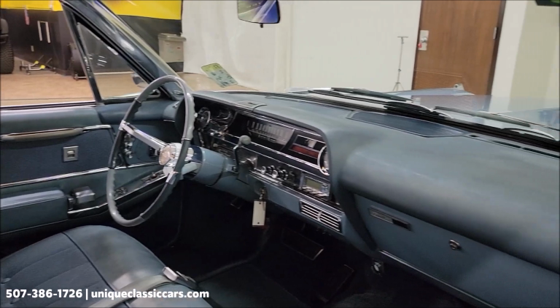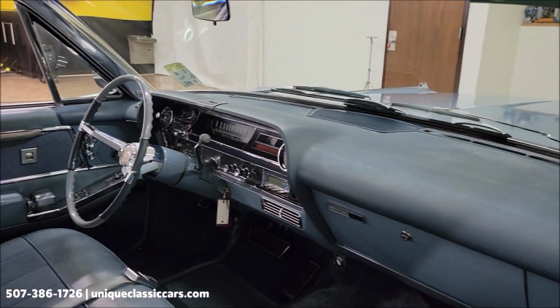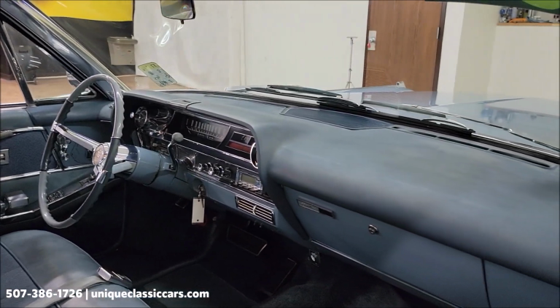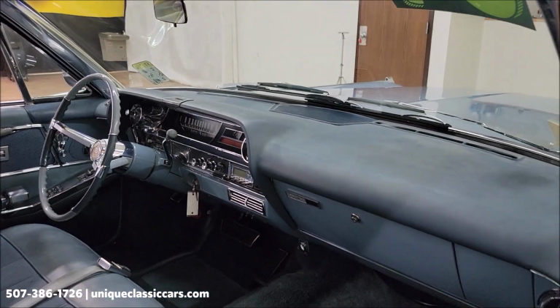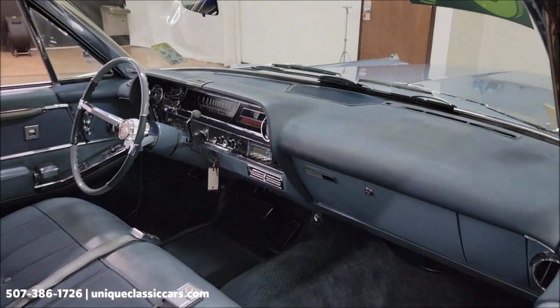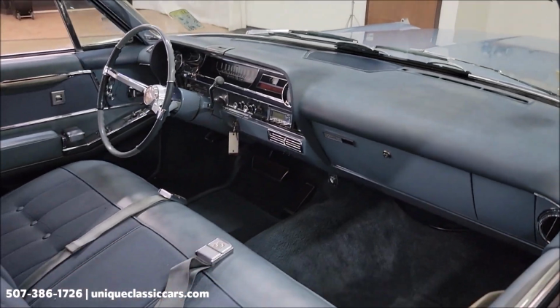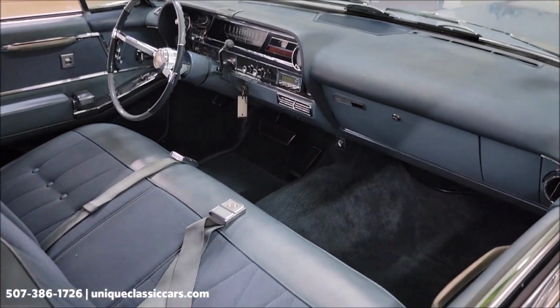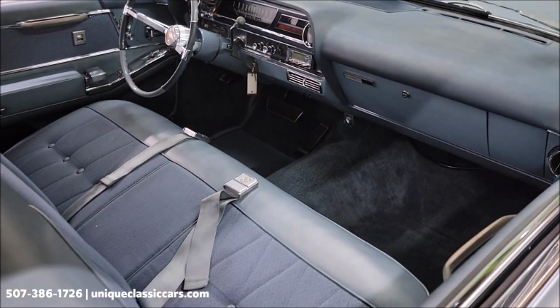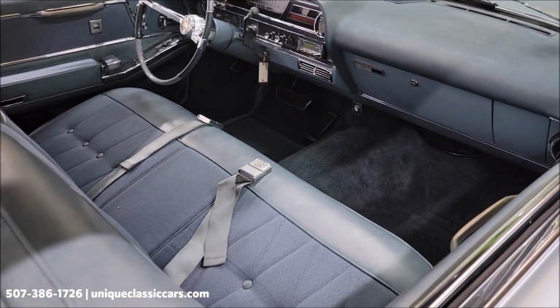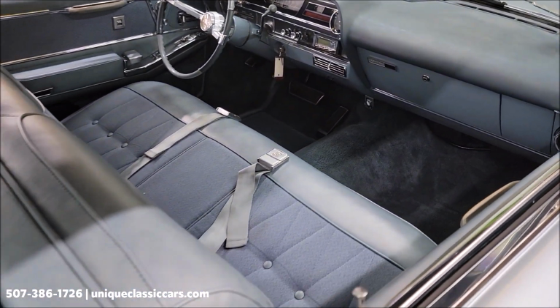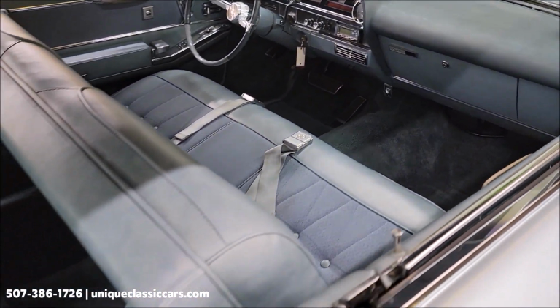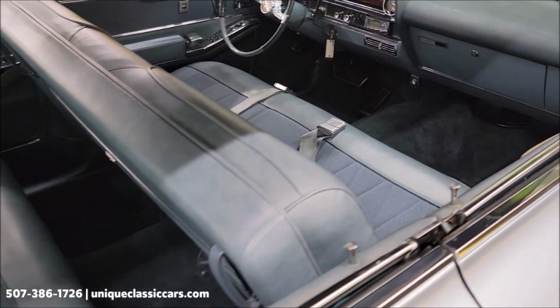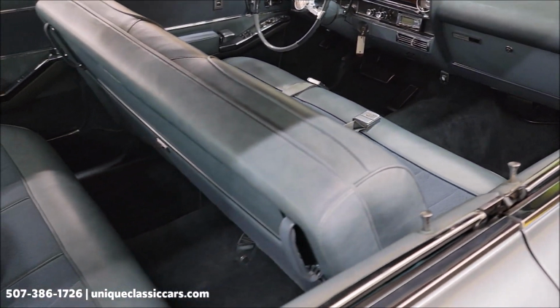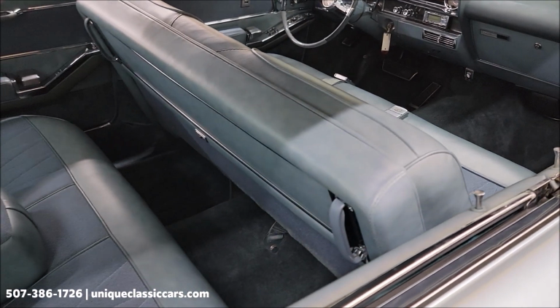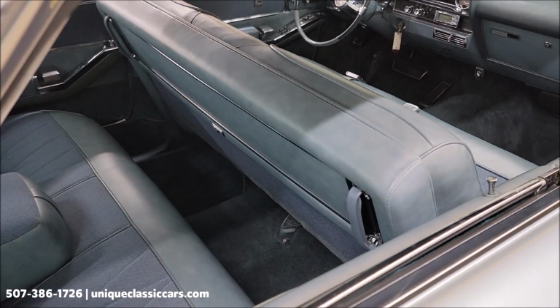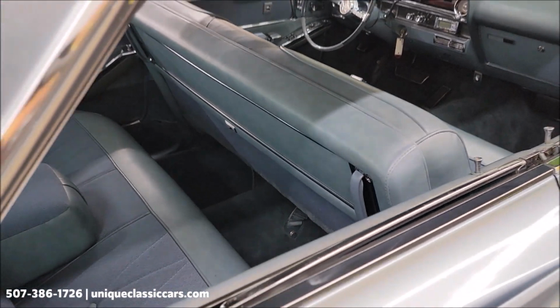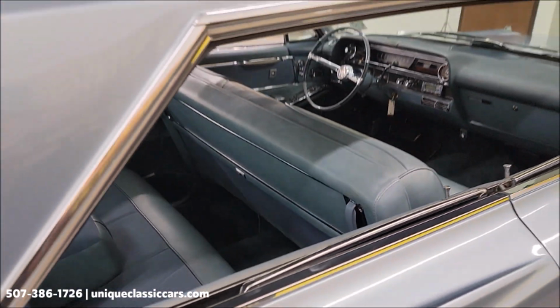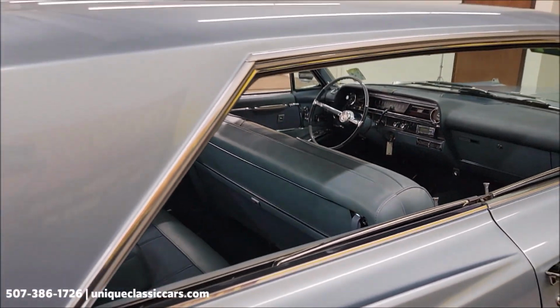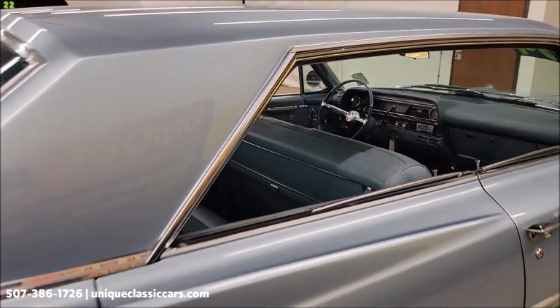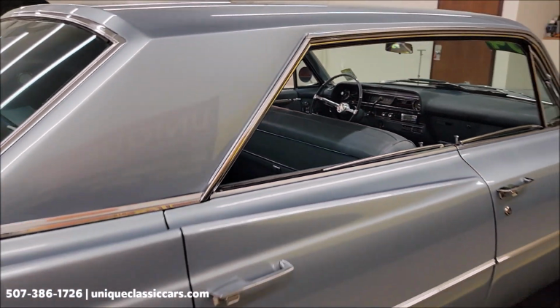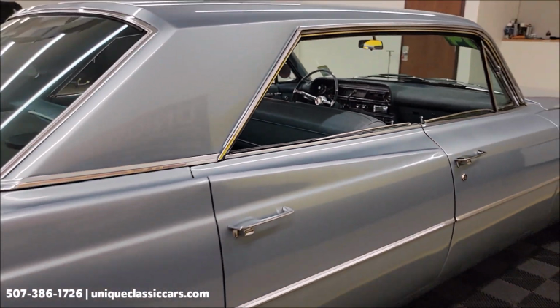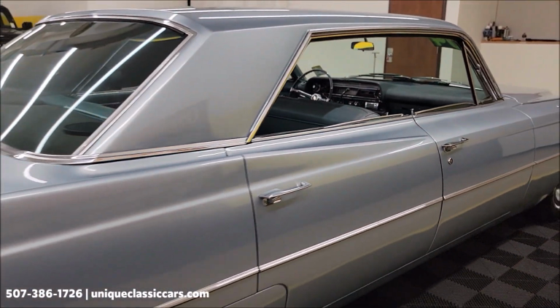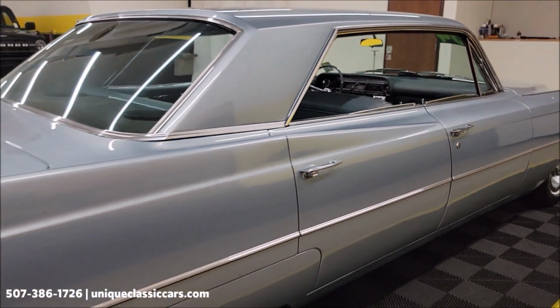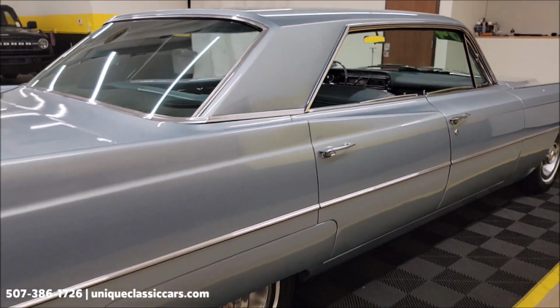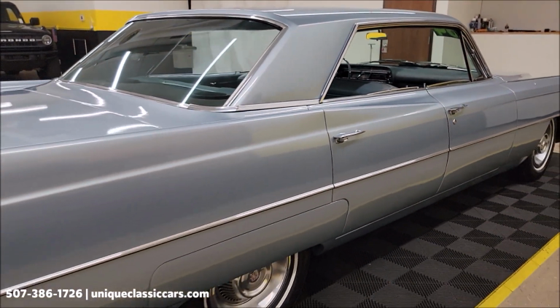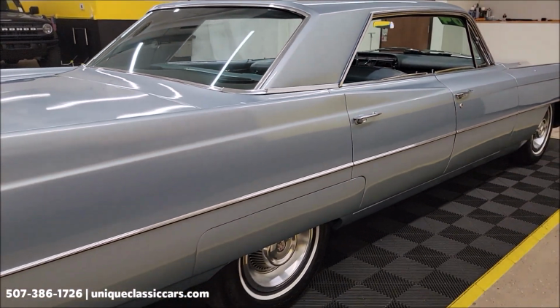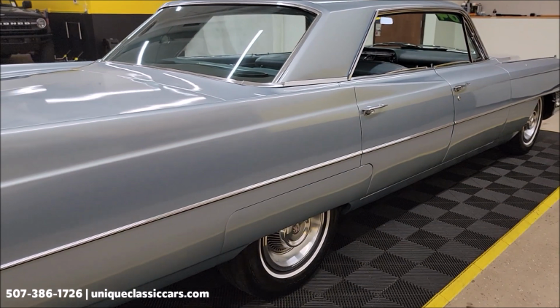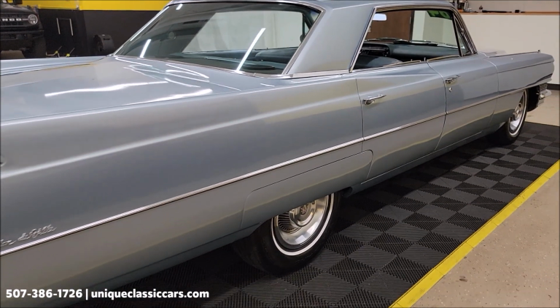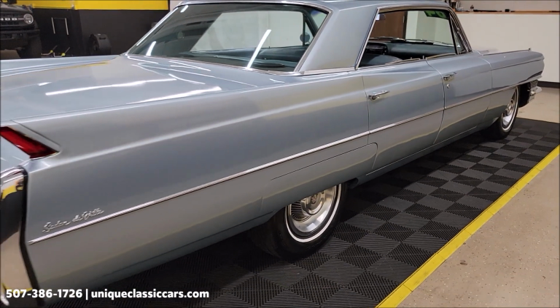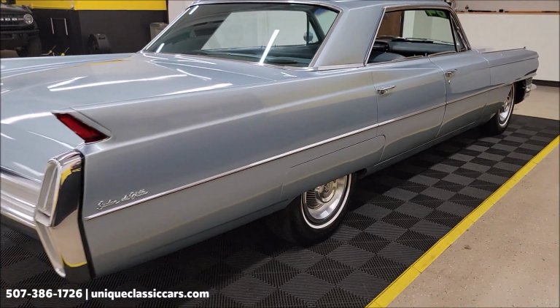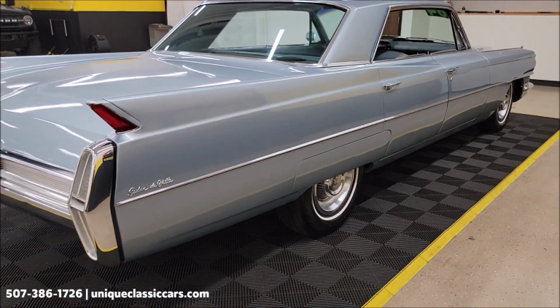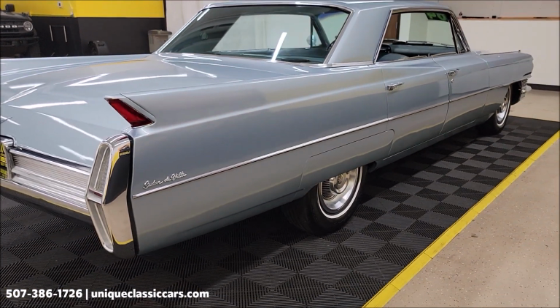Interior appears it has been redone with a cloth vinyl combination, also in nice shape. Remember, we do consider trades, financing is available, and of course we can assist with transportation.